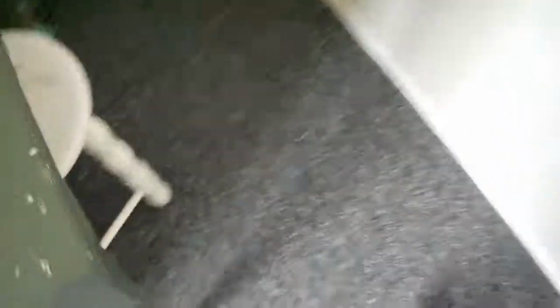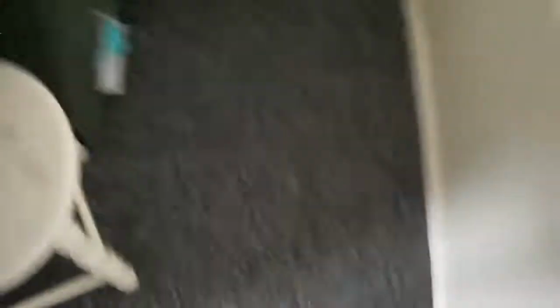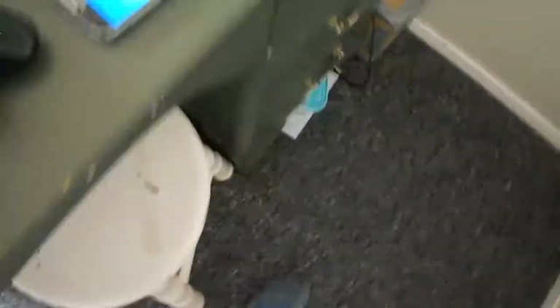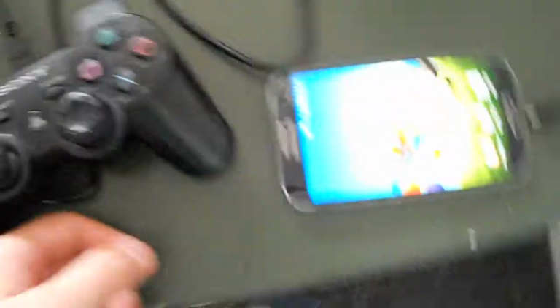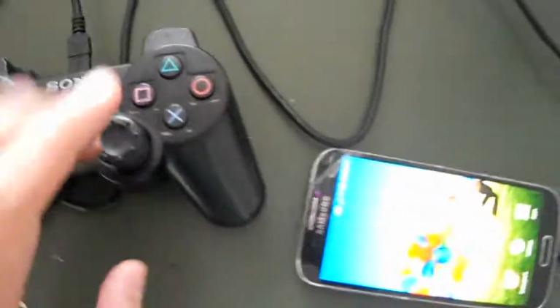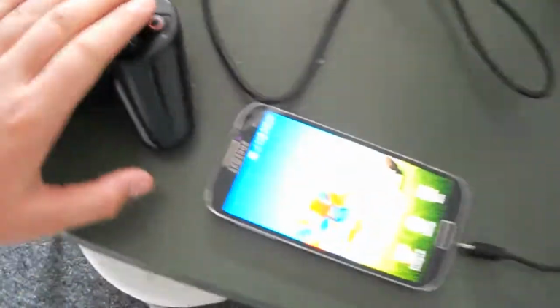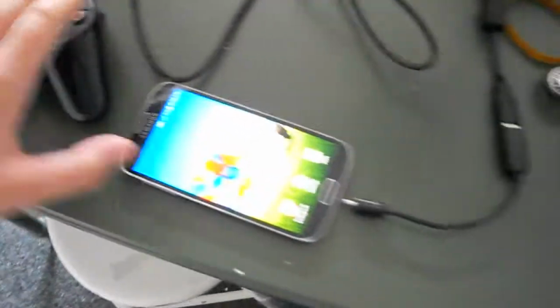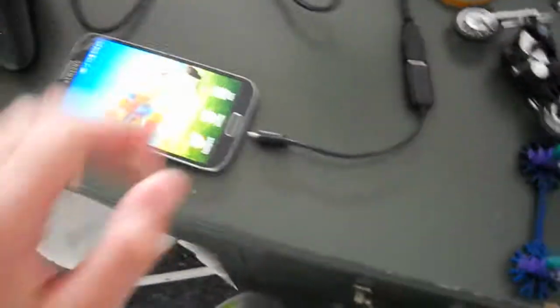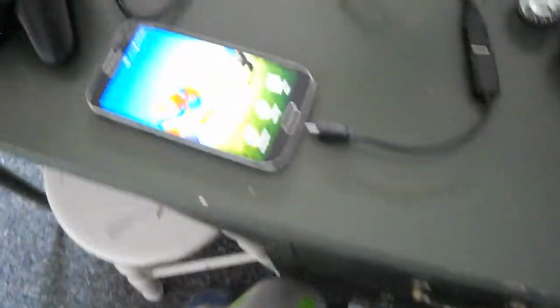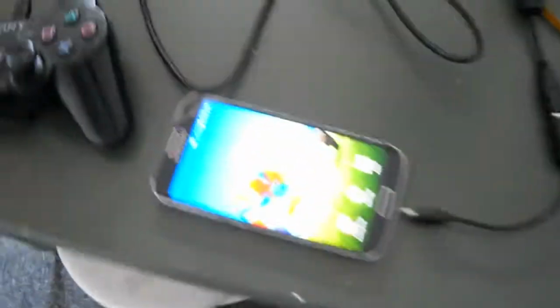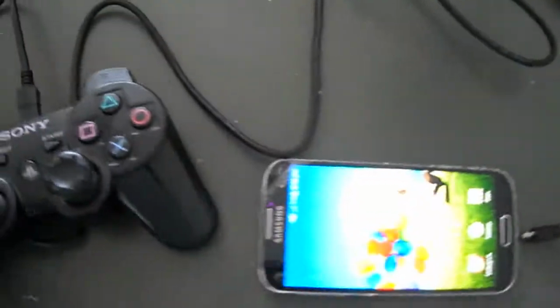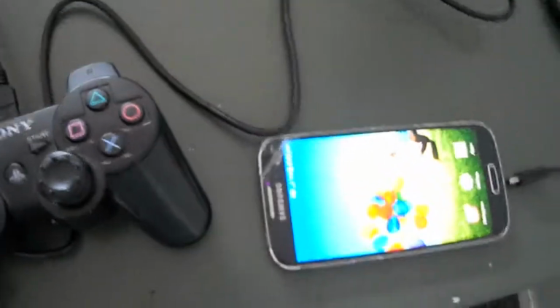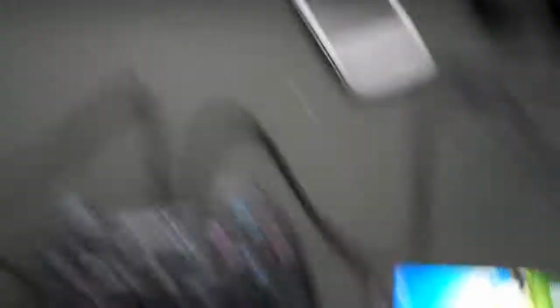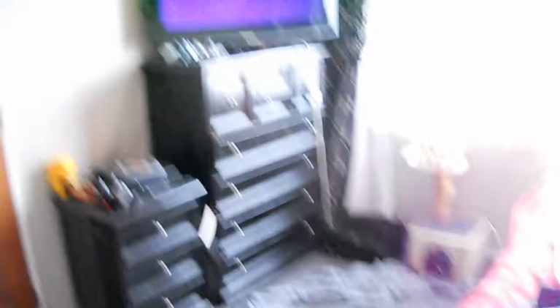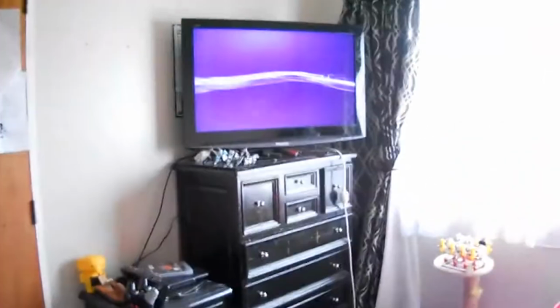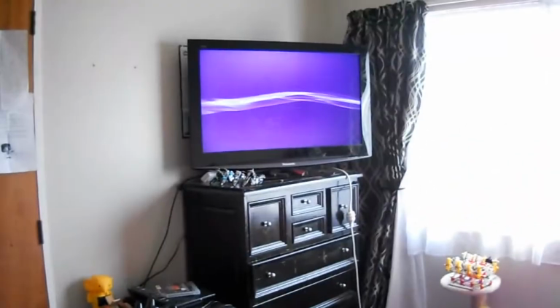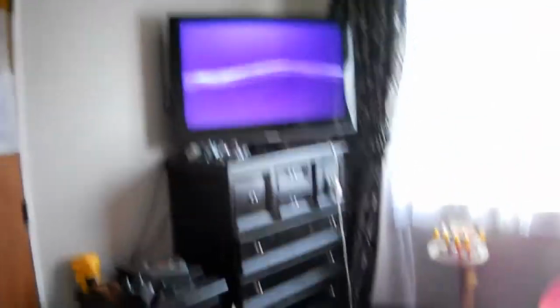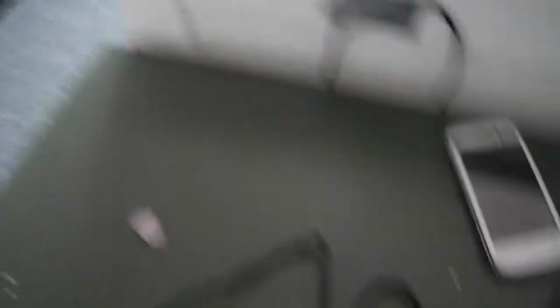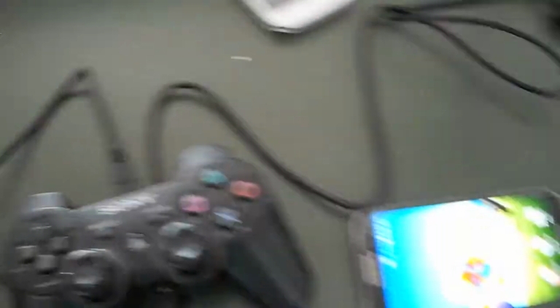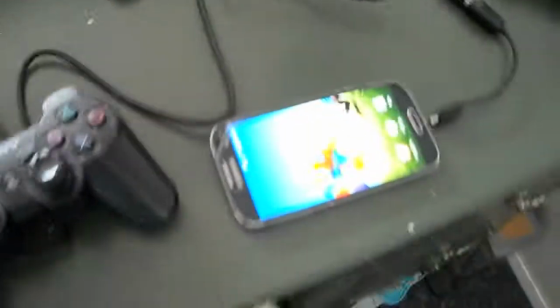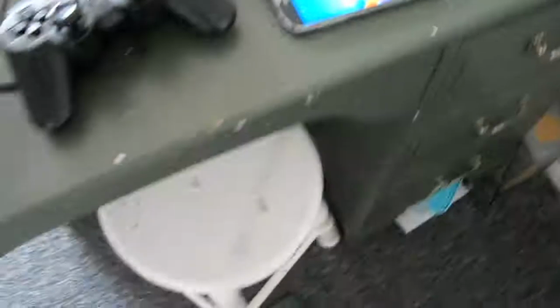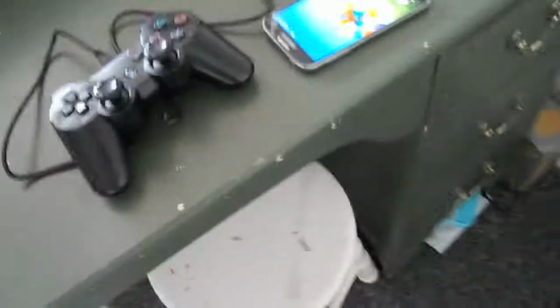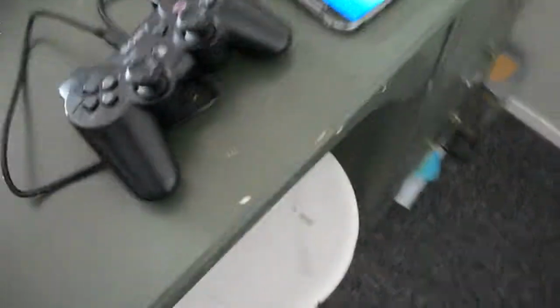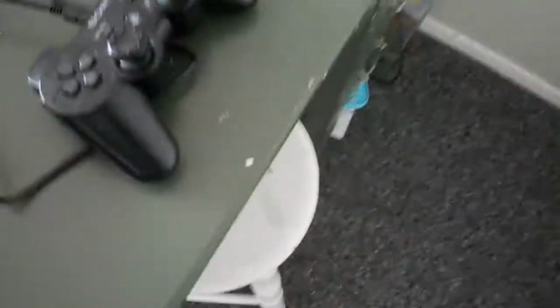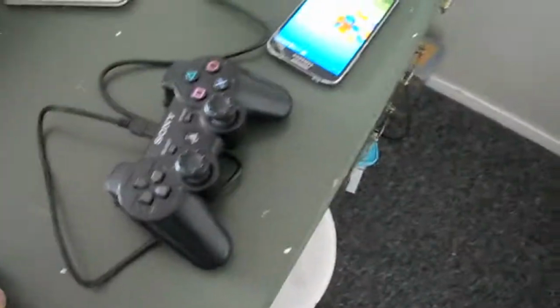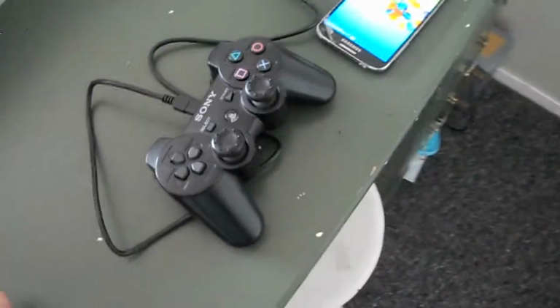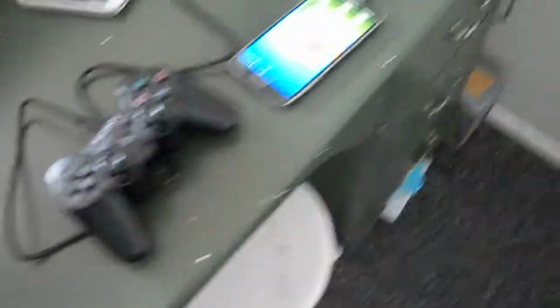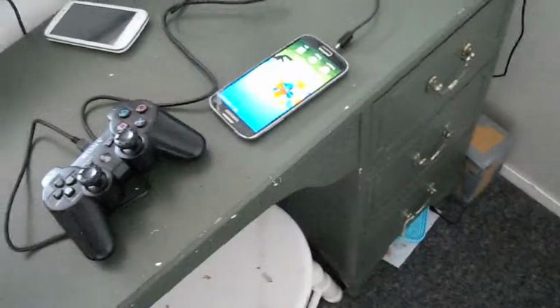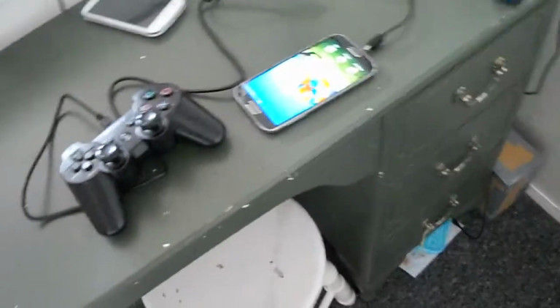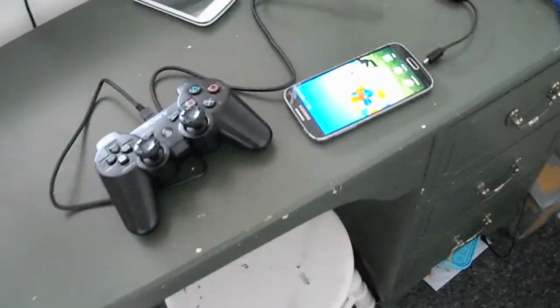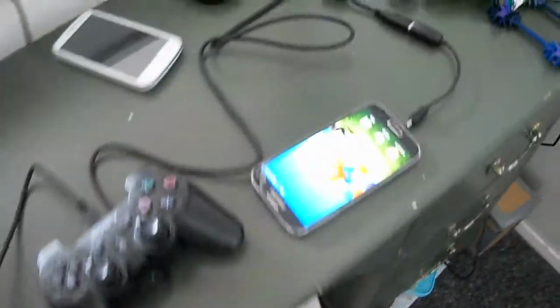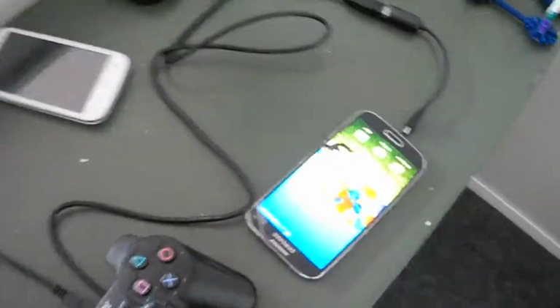That's how you connect your PS3 controller to your phone. Please like and subscribe to this video, guys, and share it with your friends.